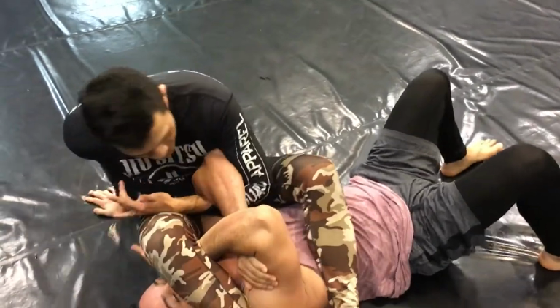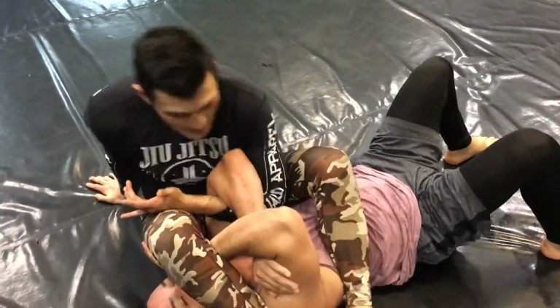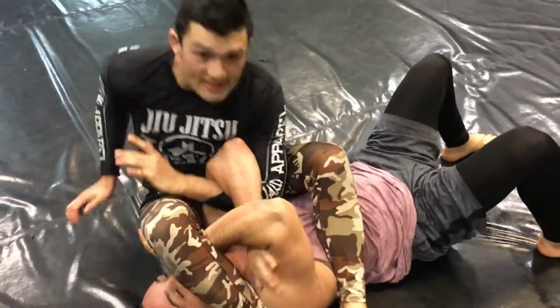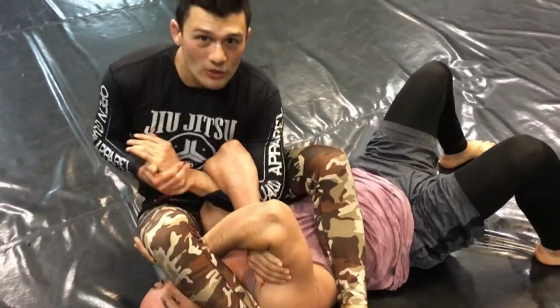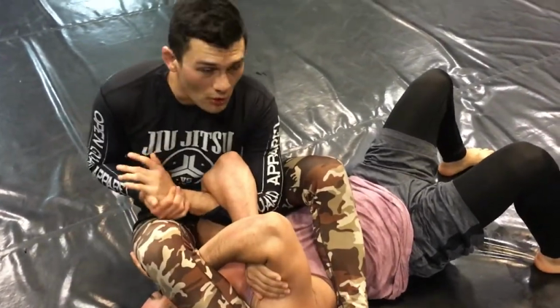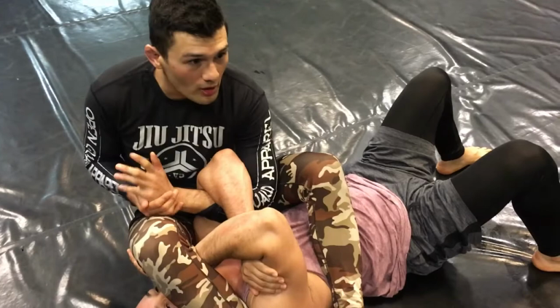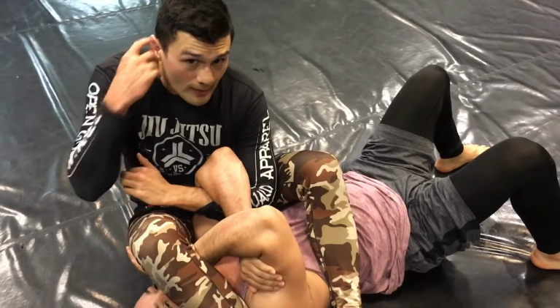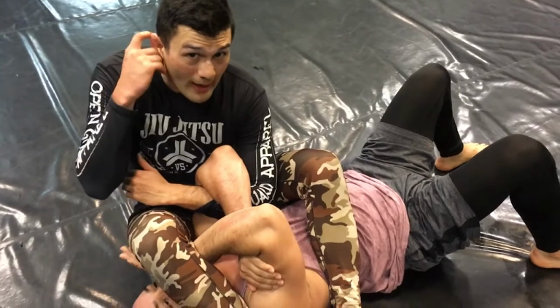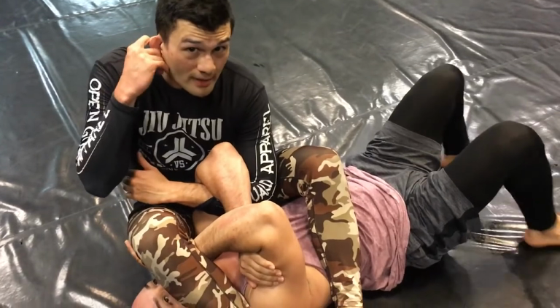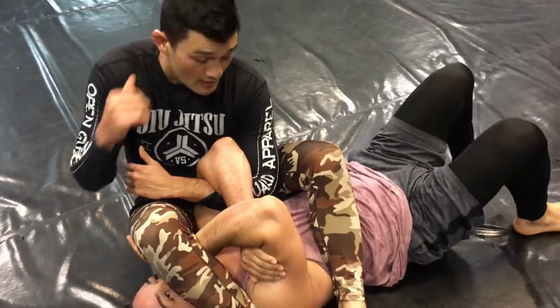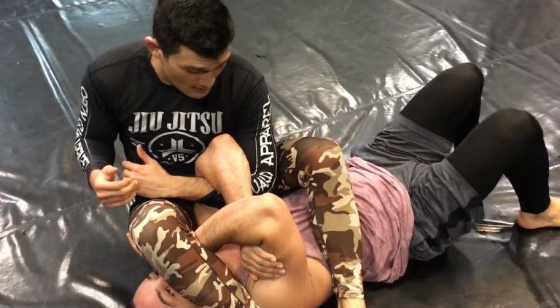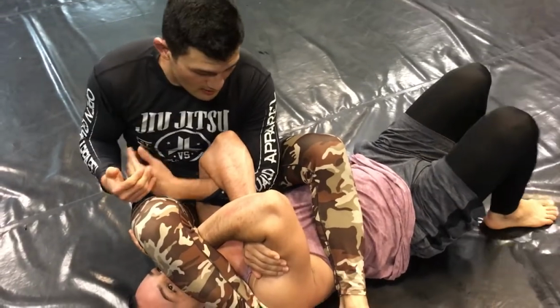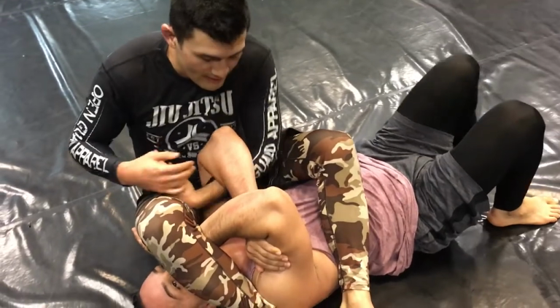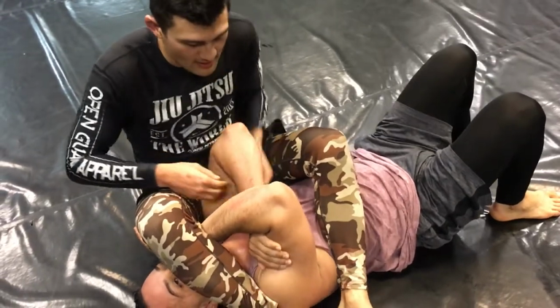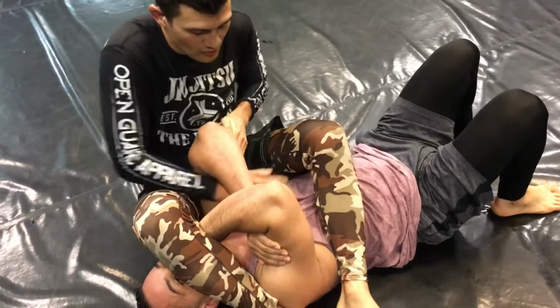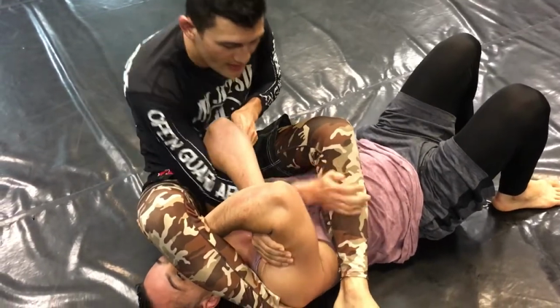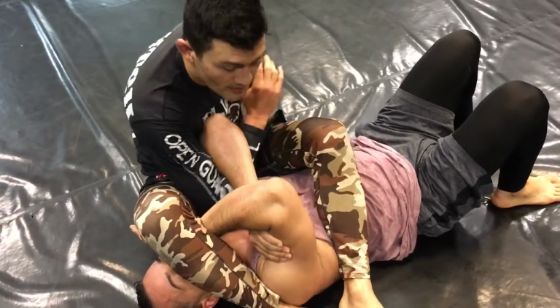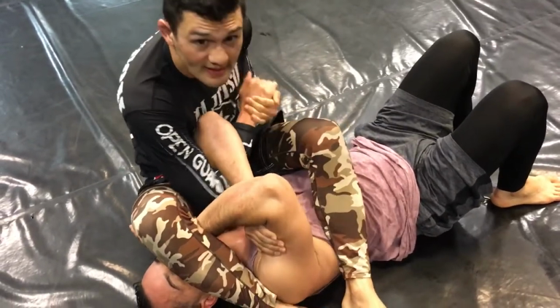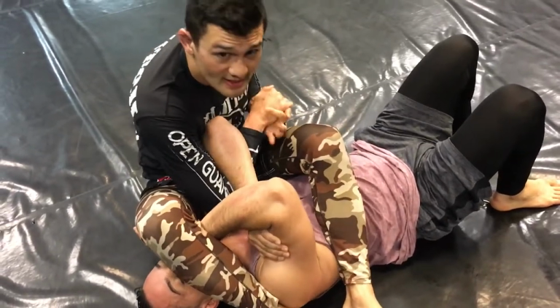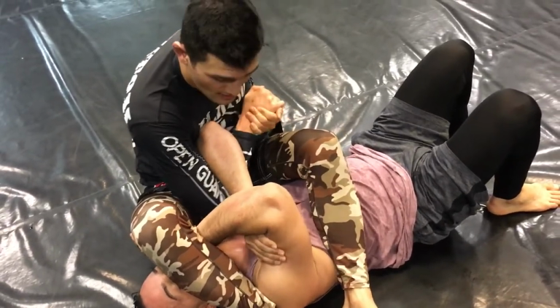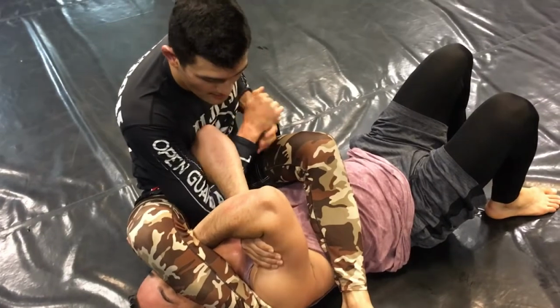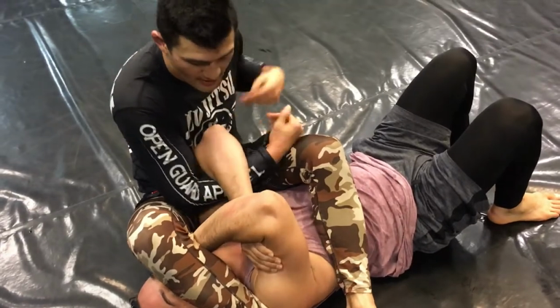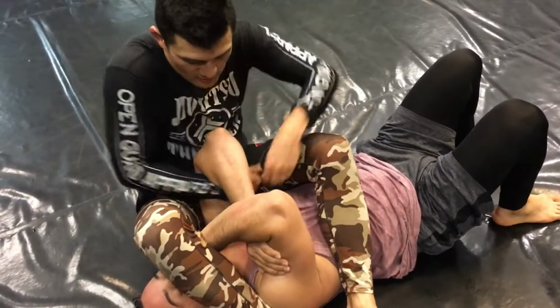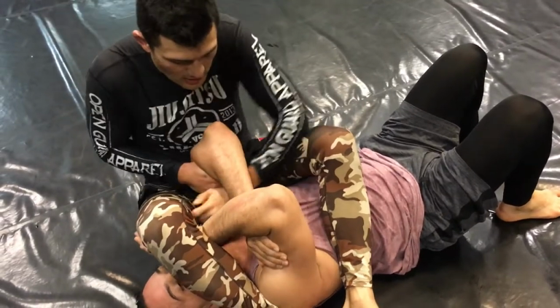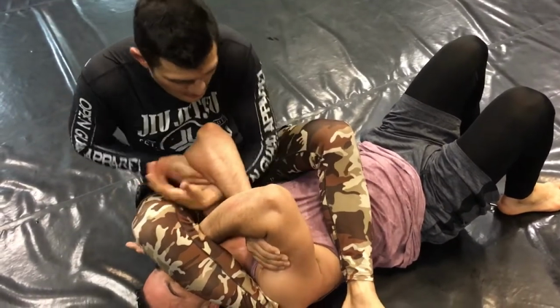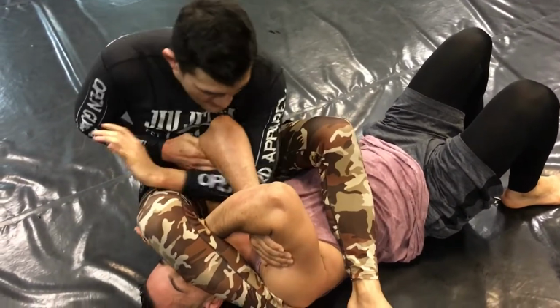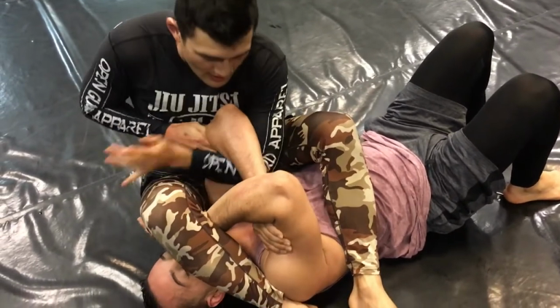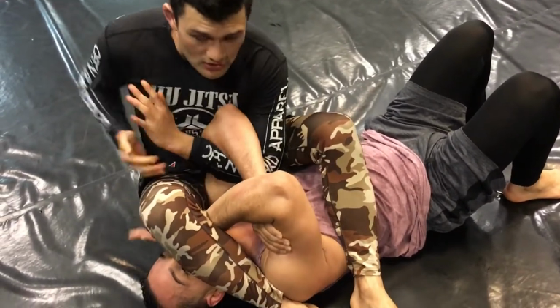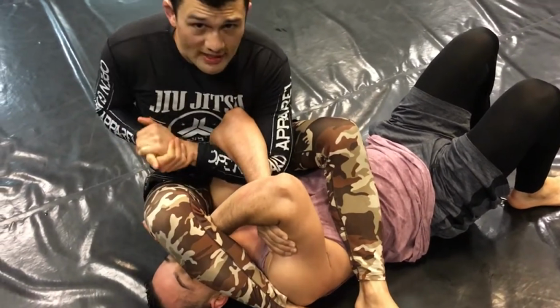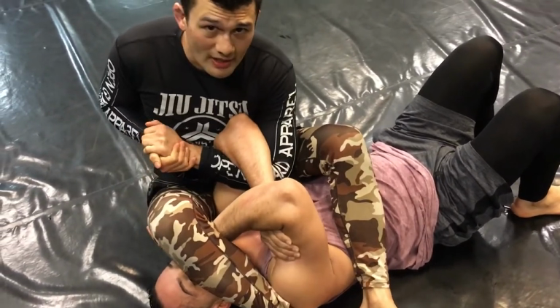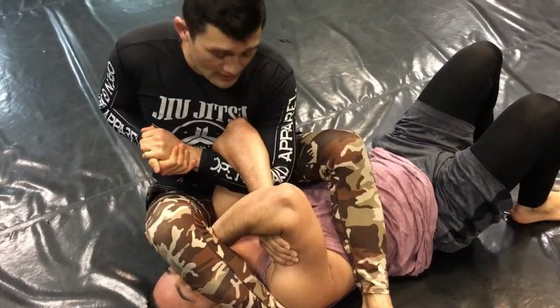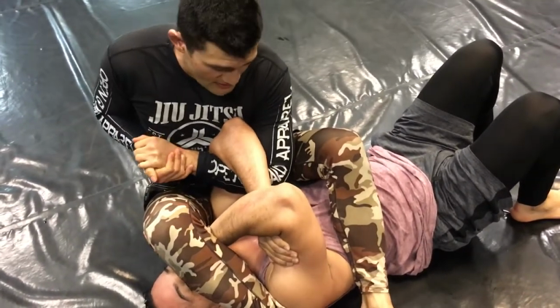So this is how I do arm bar from spiderweb. If it's EBI rules it'll be like this, but let's start like this — I'll show you how to finish that.